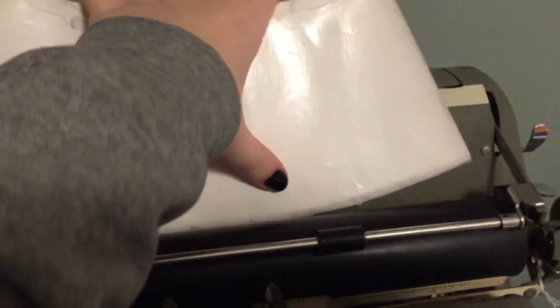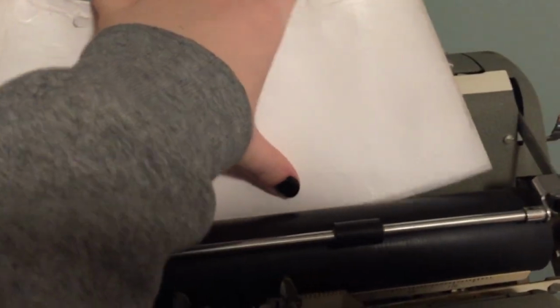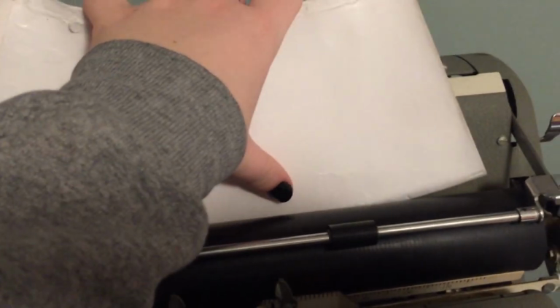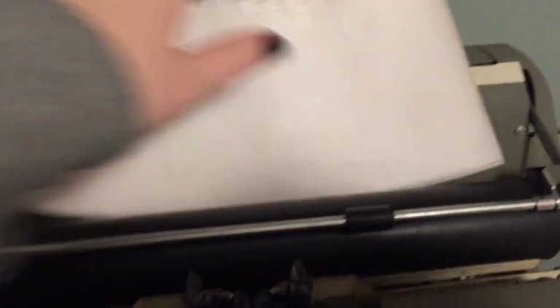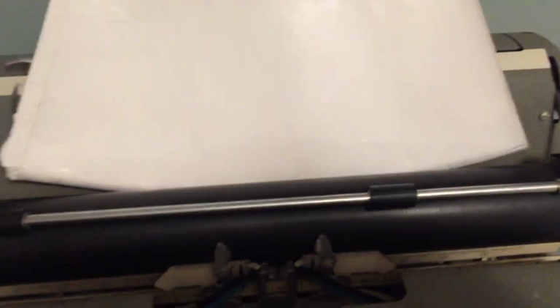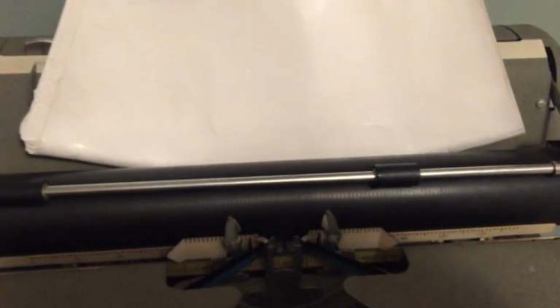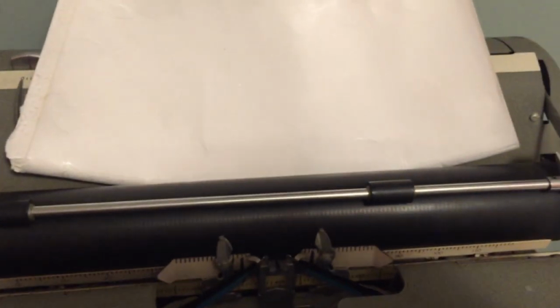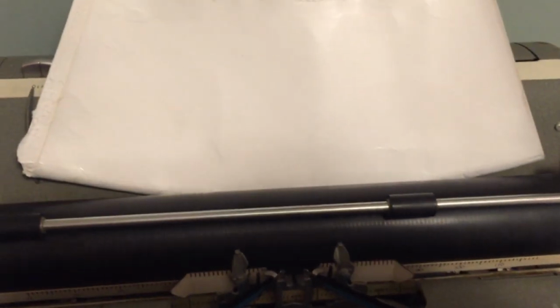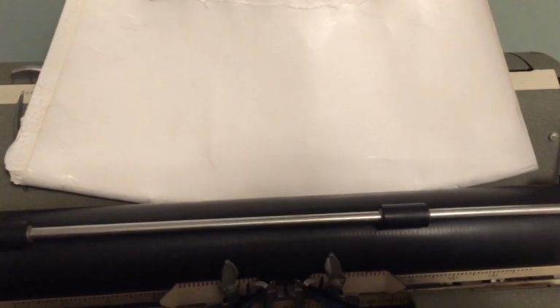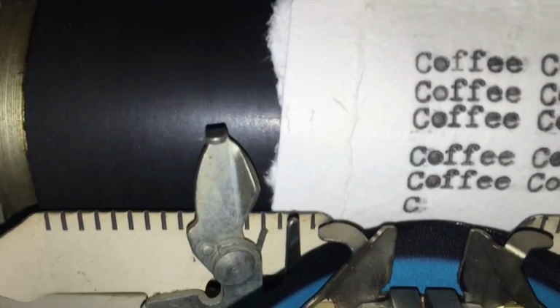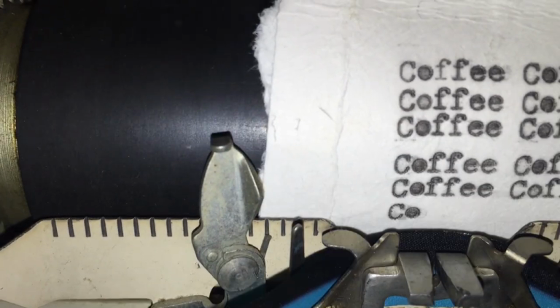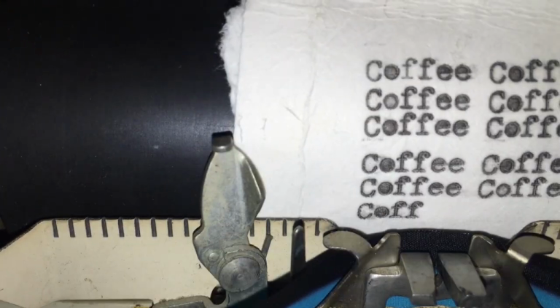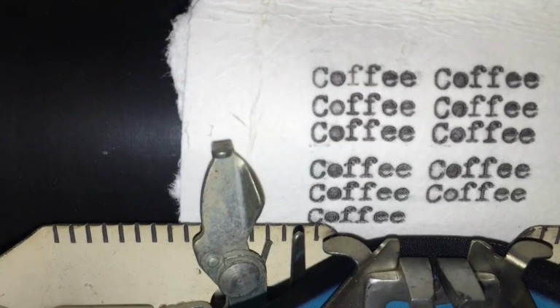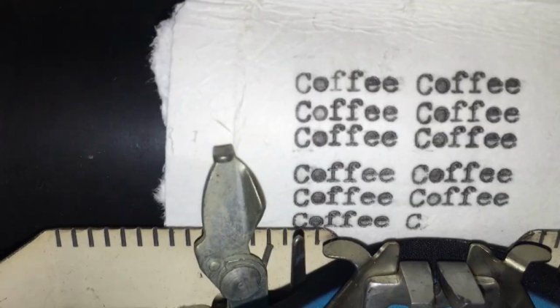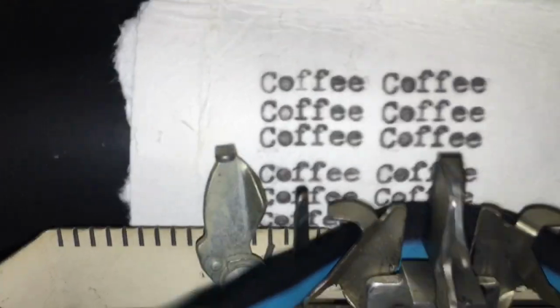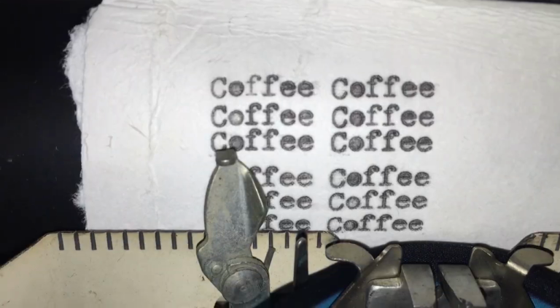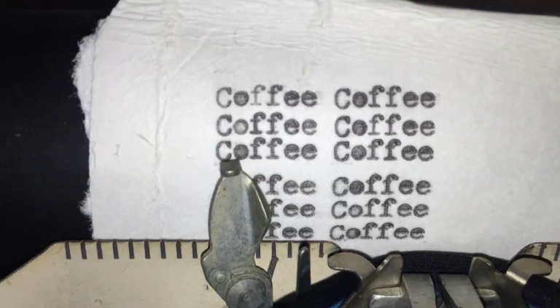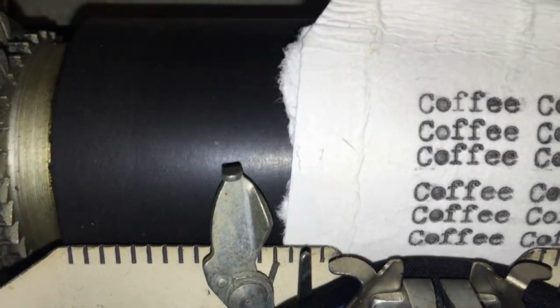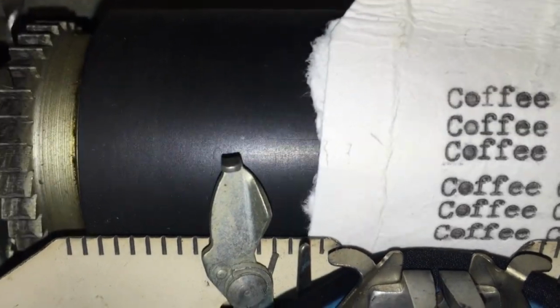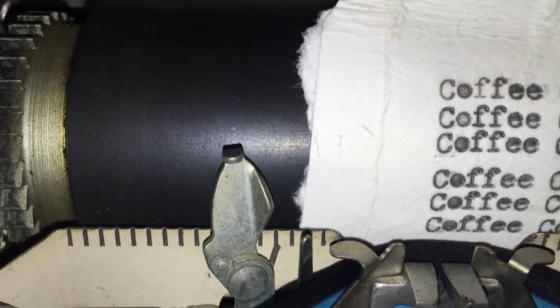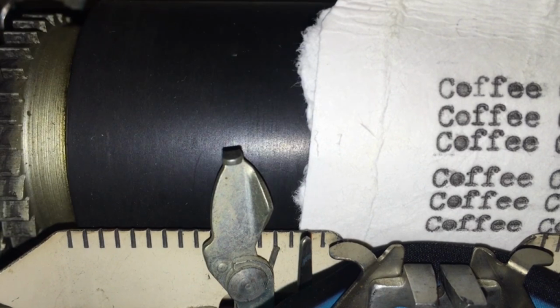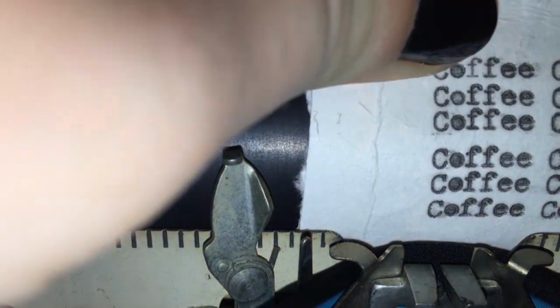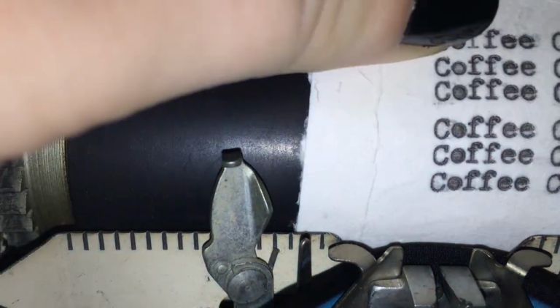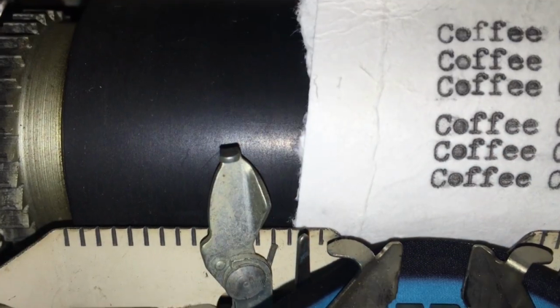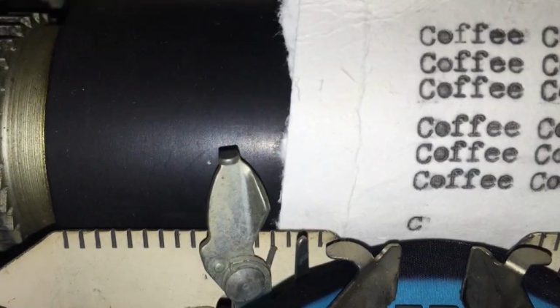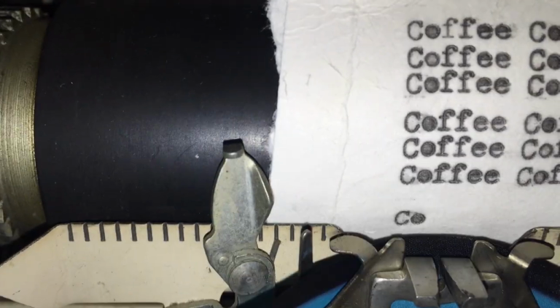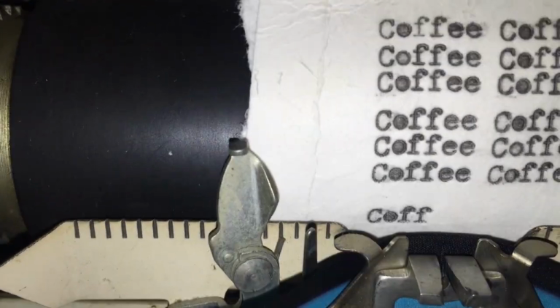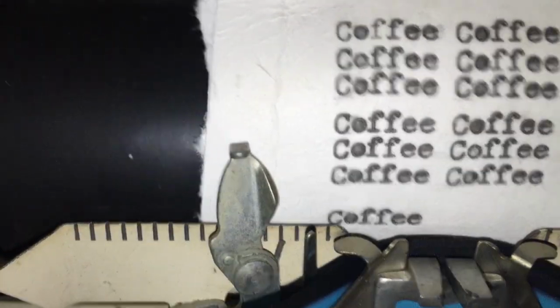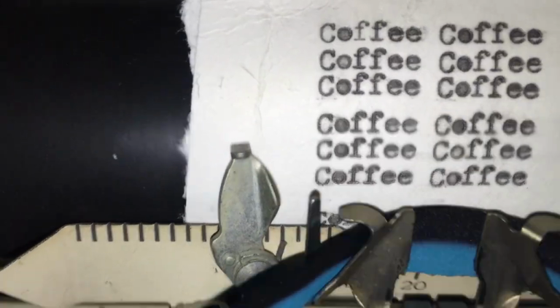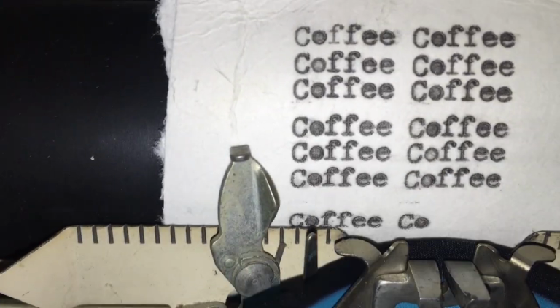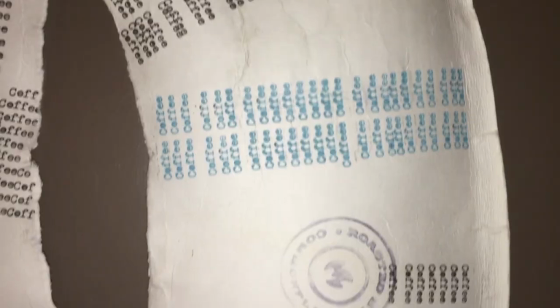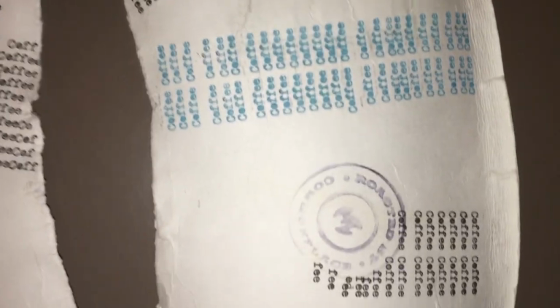I tried two different patterns on this machine, and both failed miserably. Part of the trouble of having thicker paper is that the carriage return doesn't always grip the paper and move the sheet up consistently, which means you have to pull it up manually, and this can lead to uneven spacing.